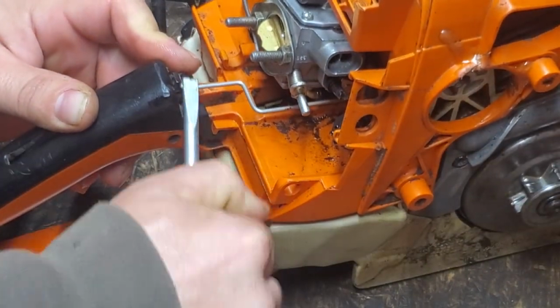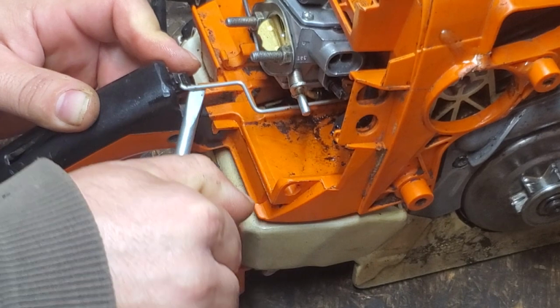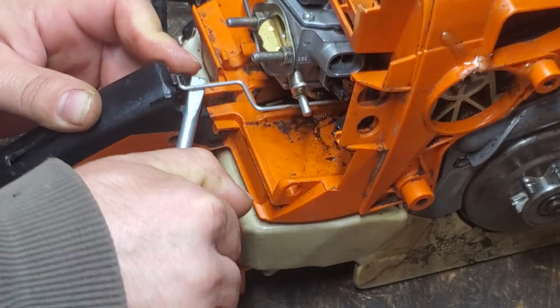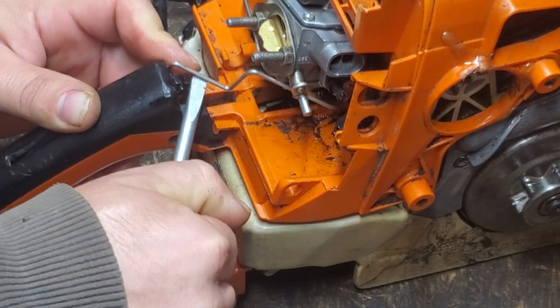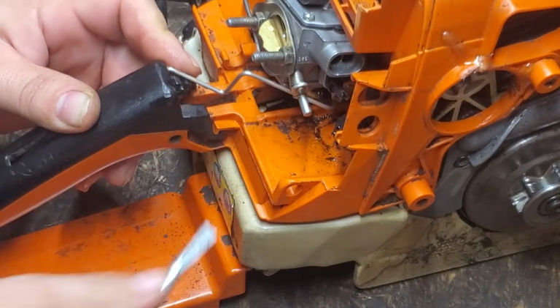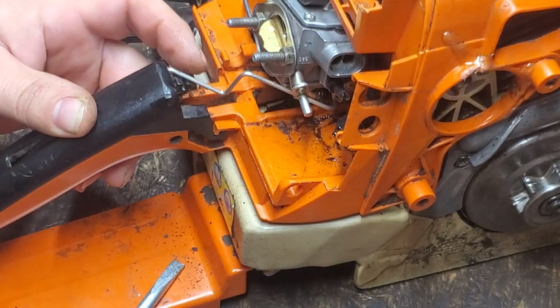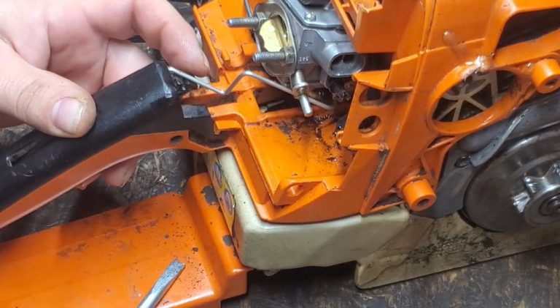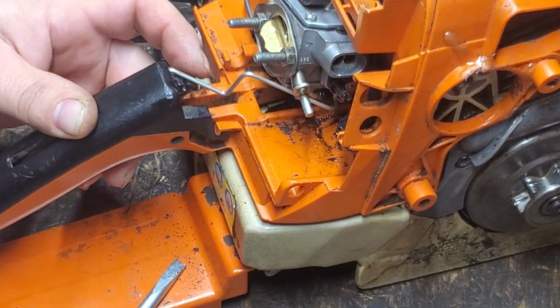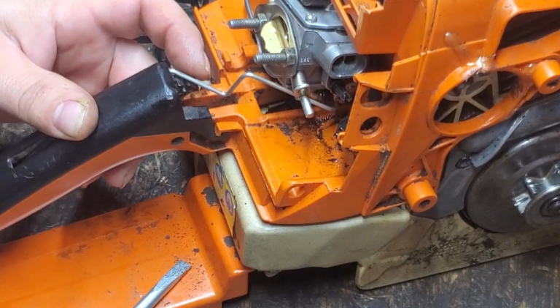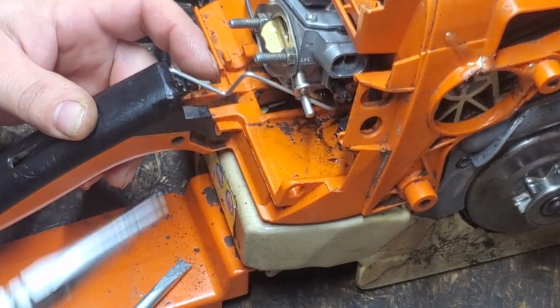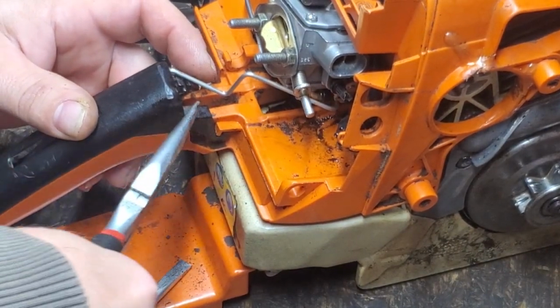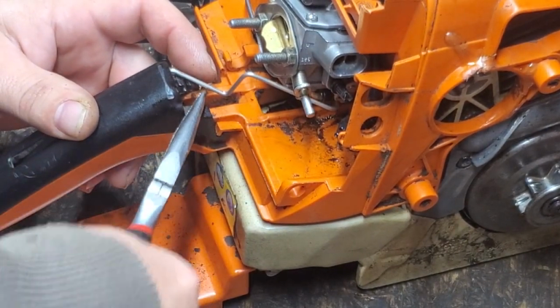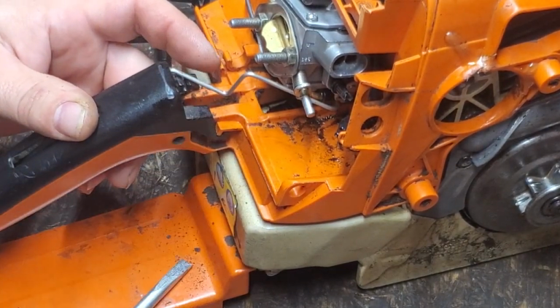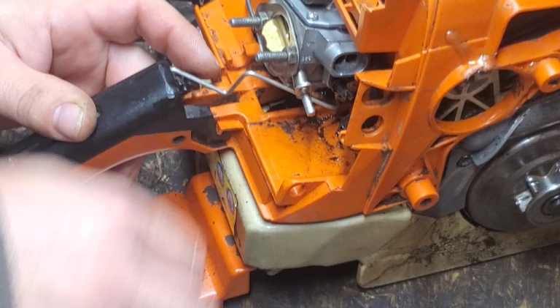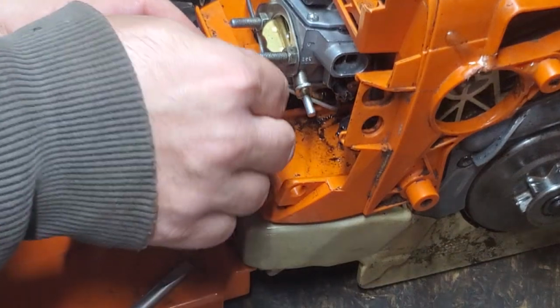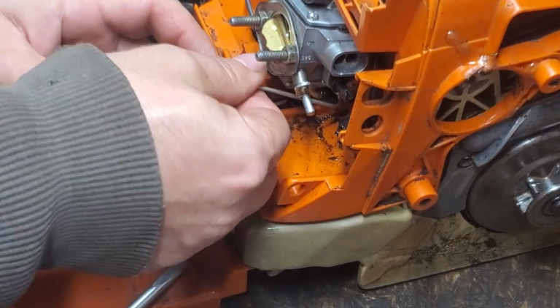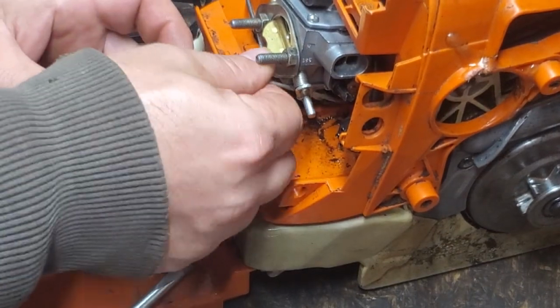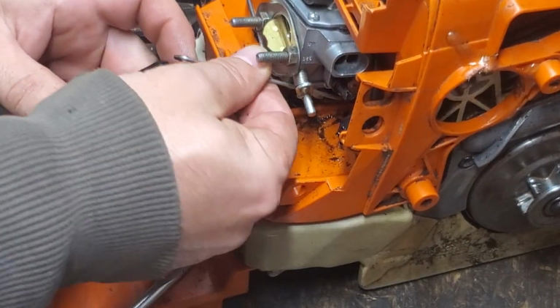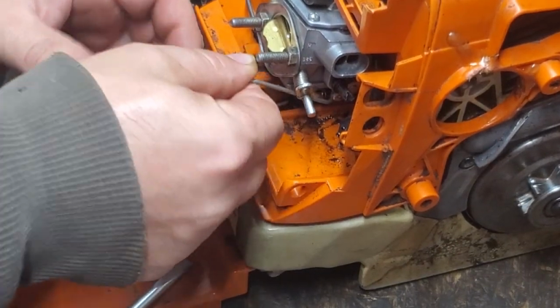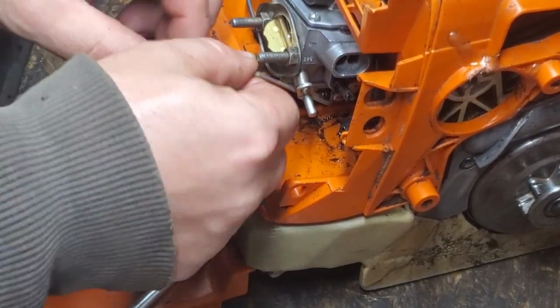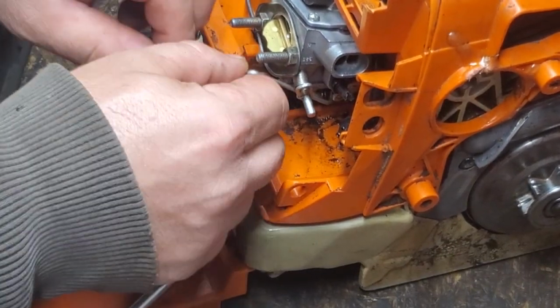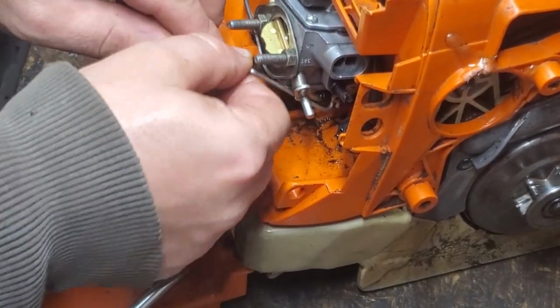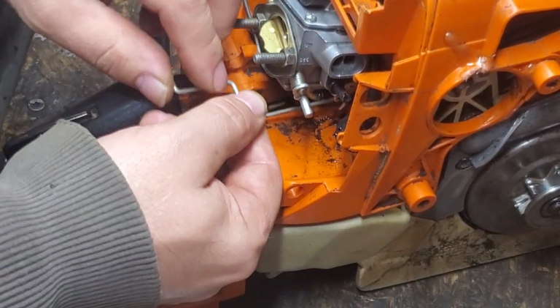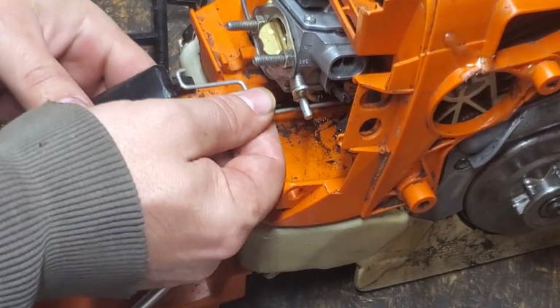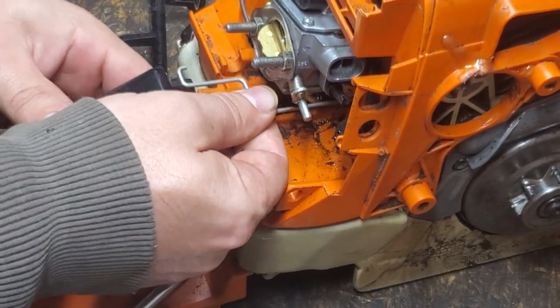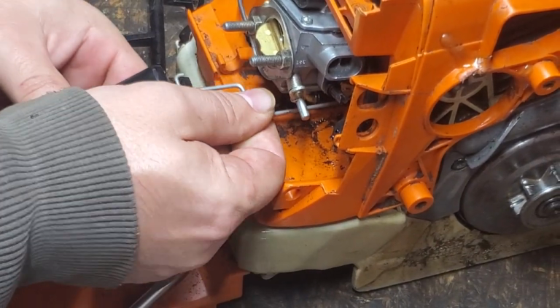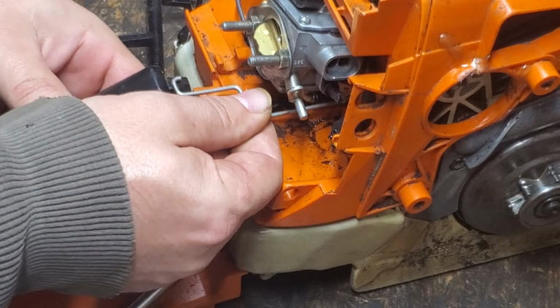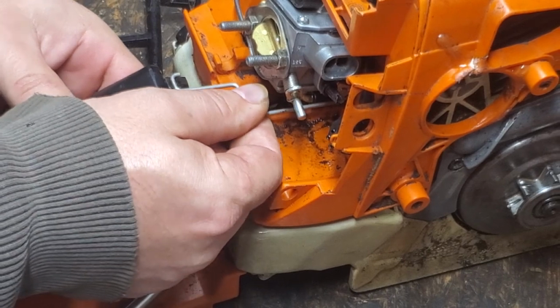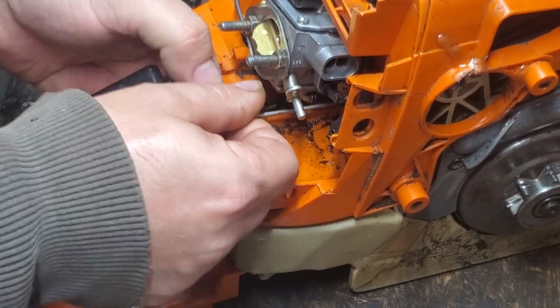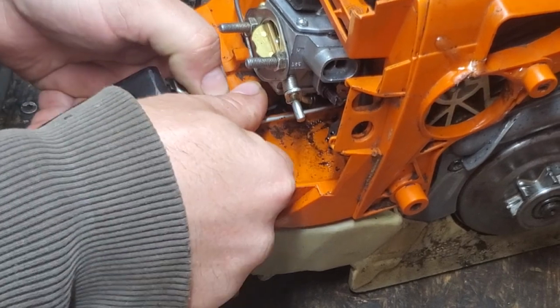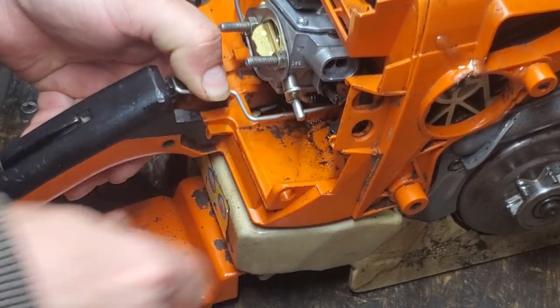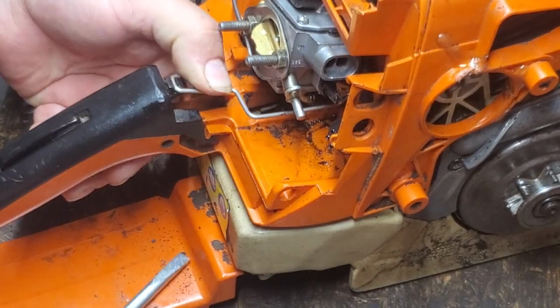You can just pop that up with a screwdriver. I have also used needle nose pliers. Now I don't want to push this in and out a bunch of times, but I will do it once for you guys — I don't want to wear it out.